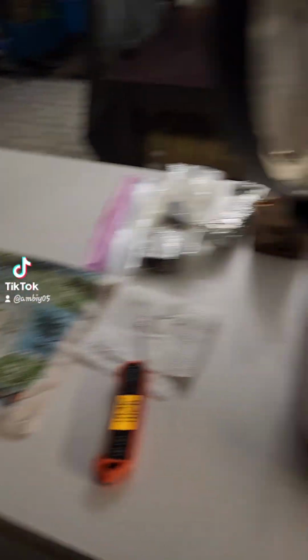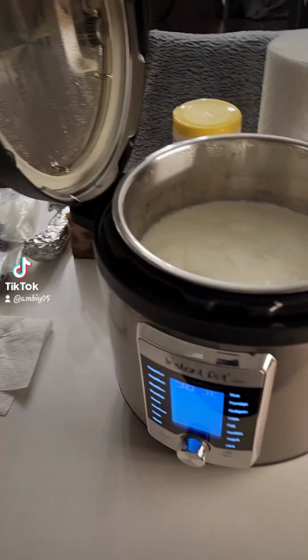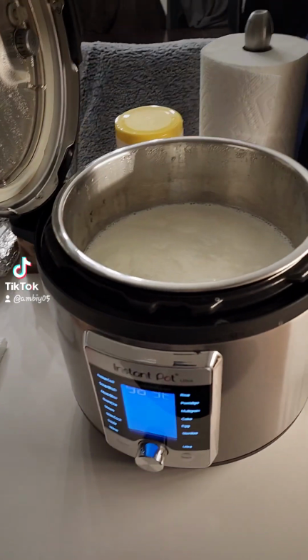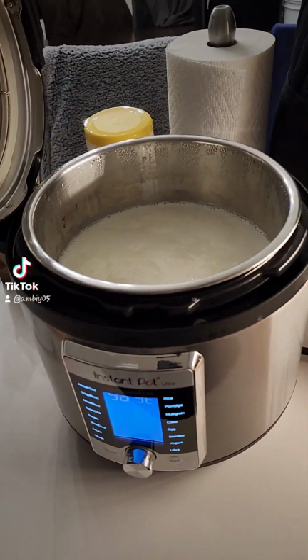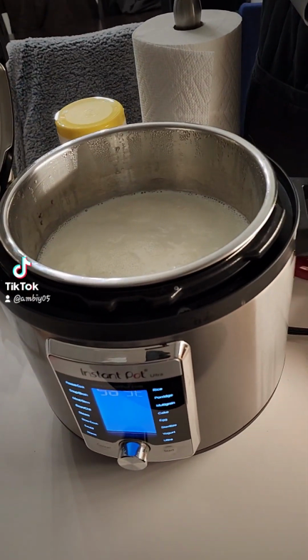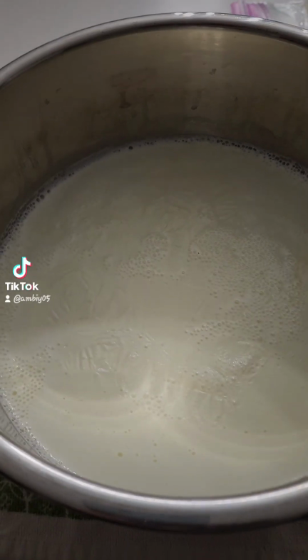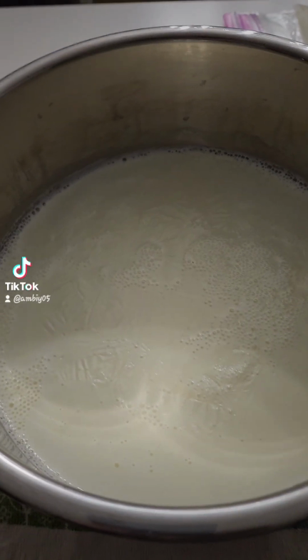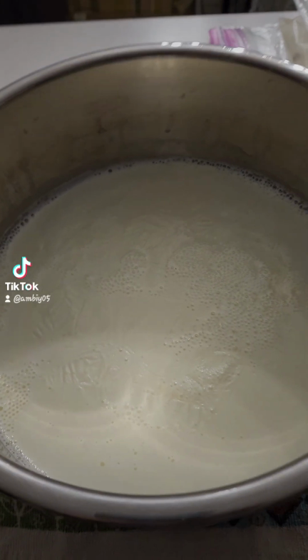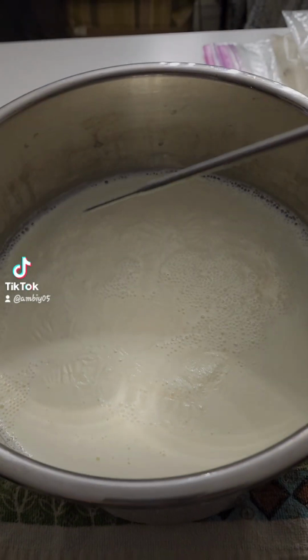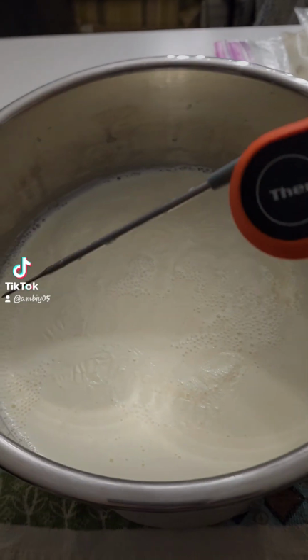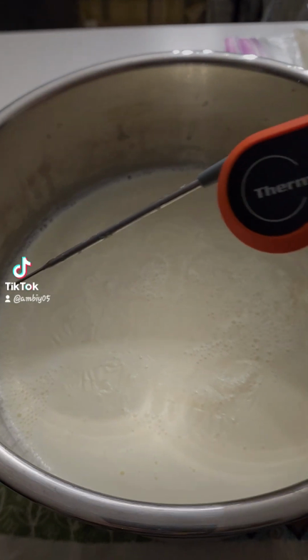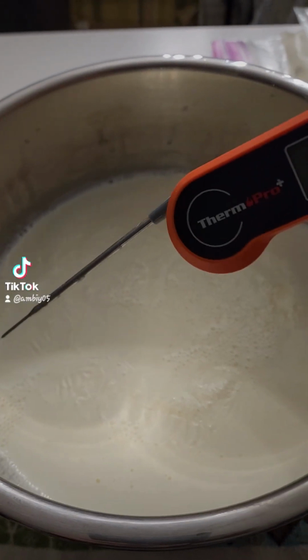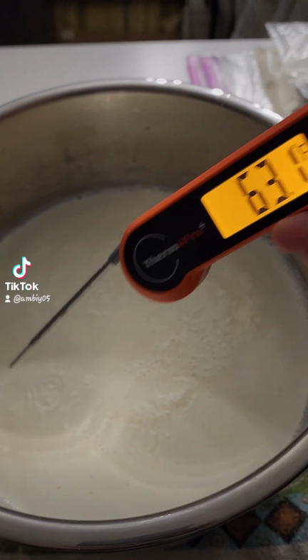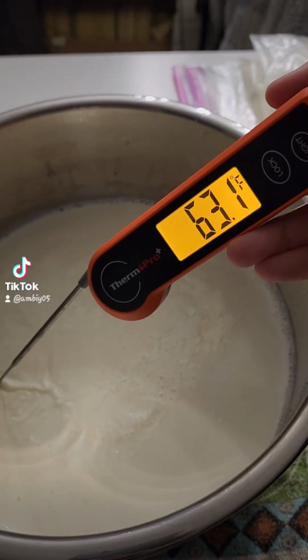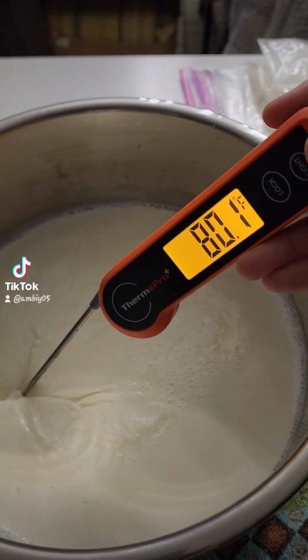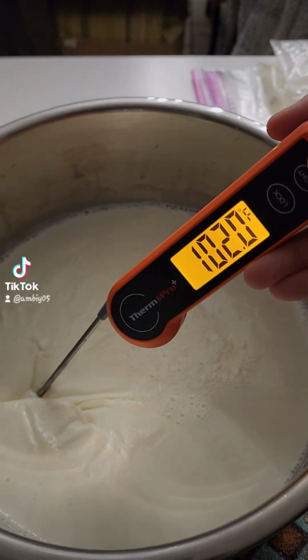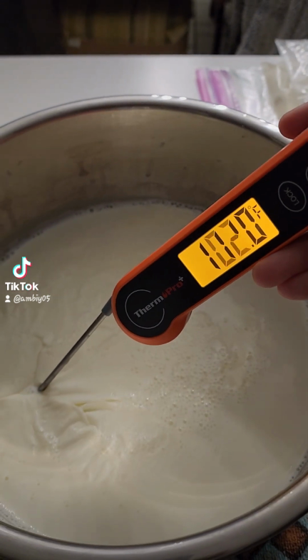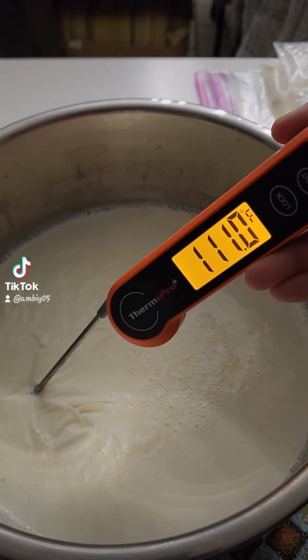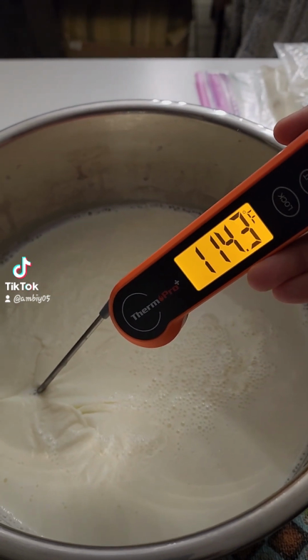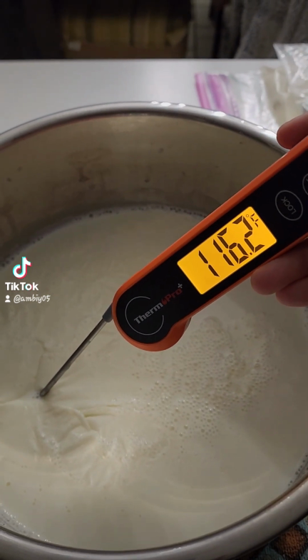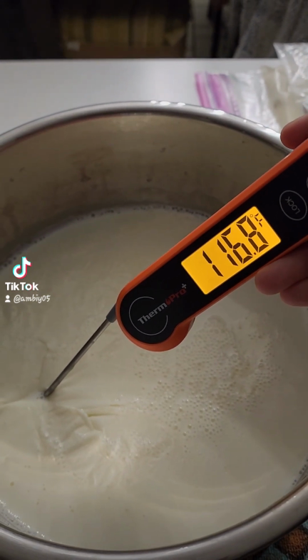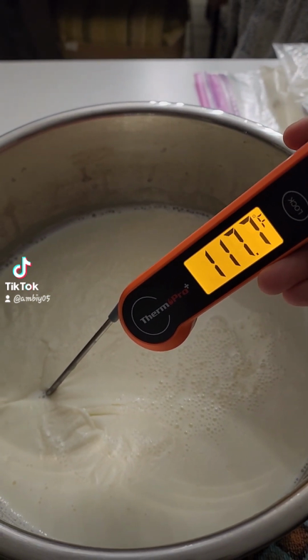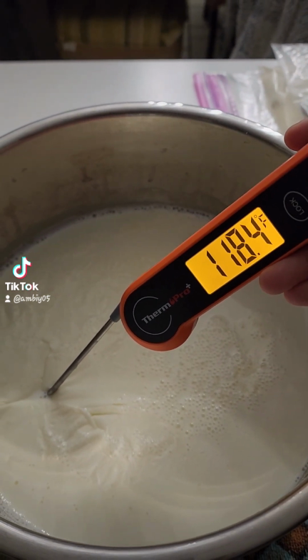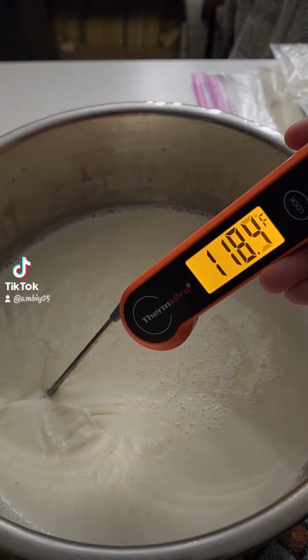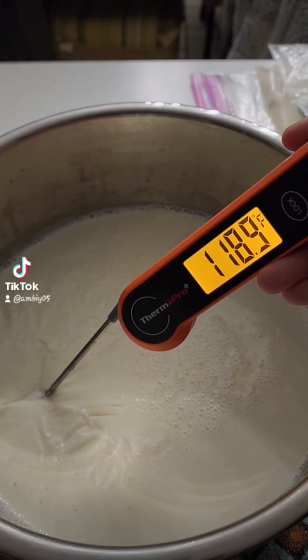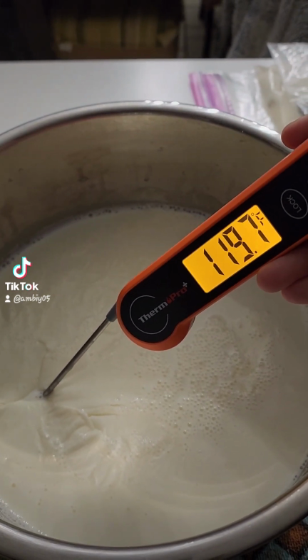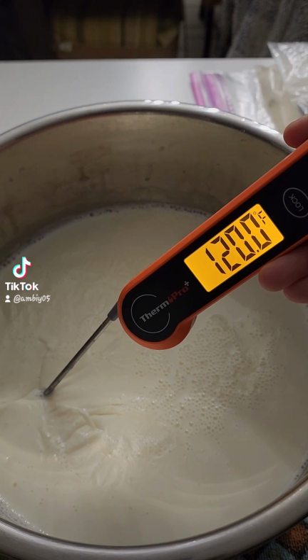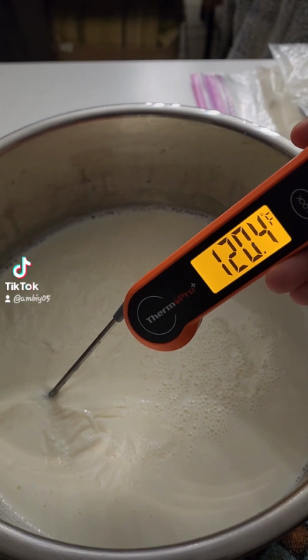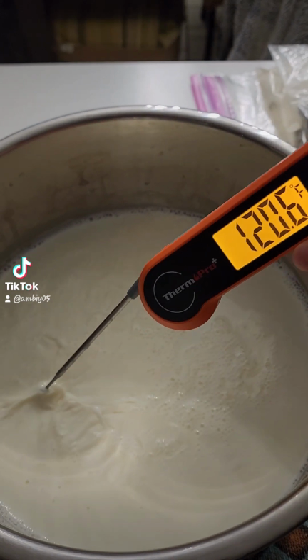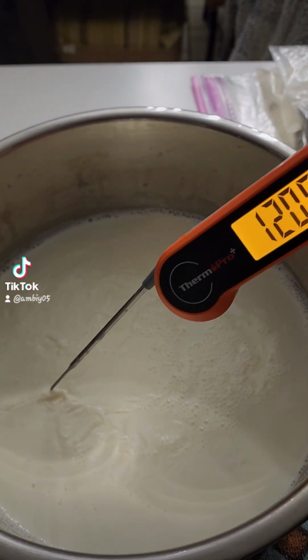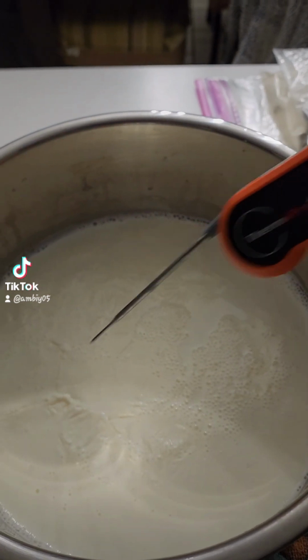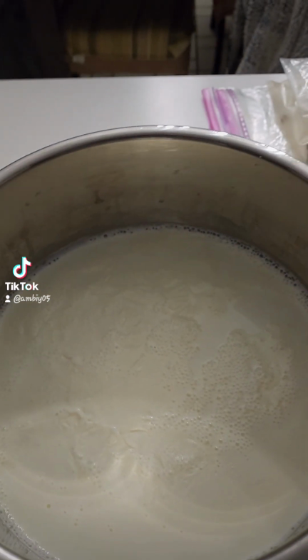Probably going to take about an hour. My milk has been sitting for about an hour. I'm going to test it. Still a little high.